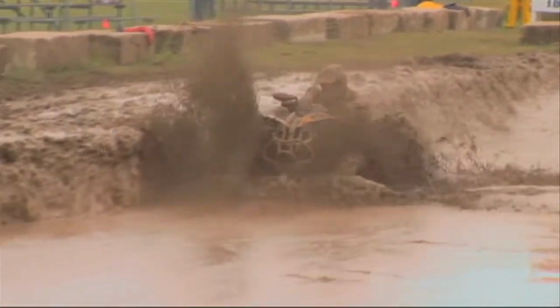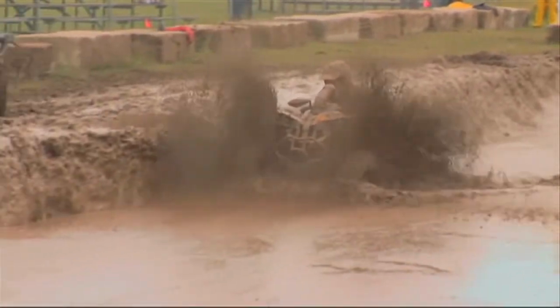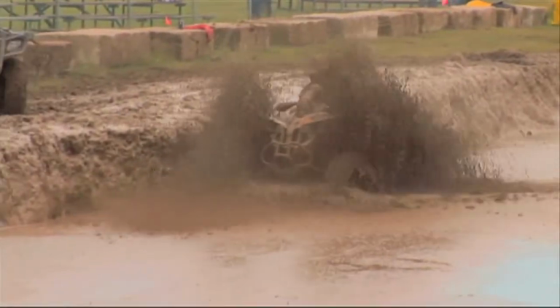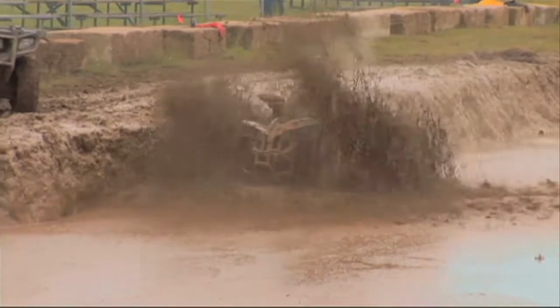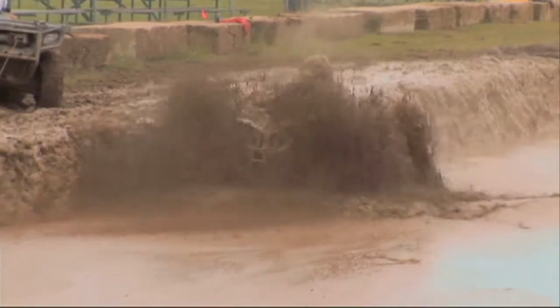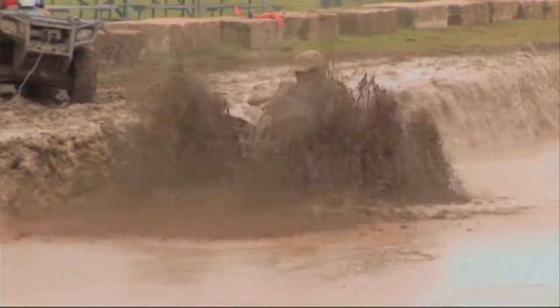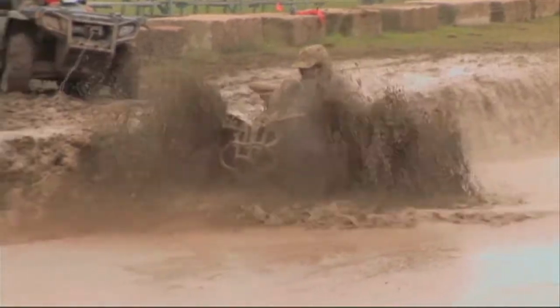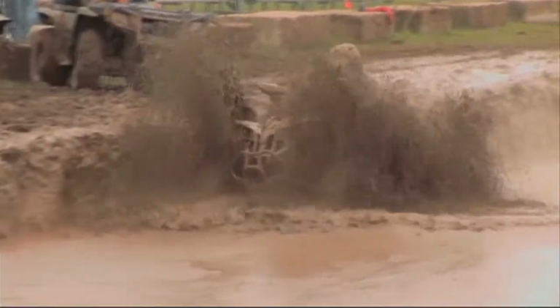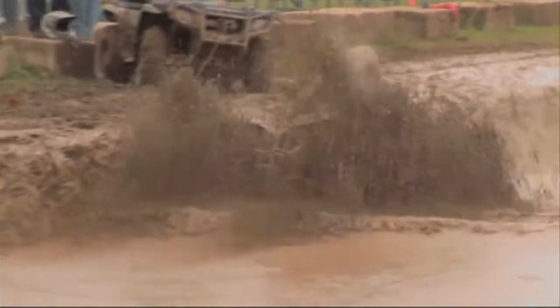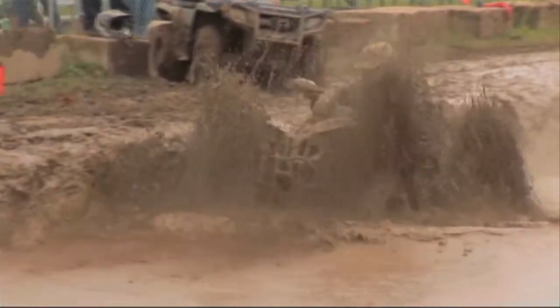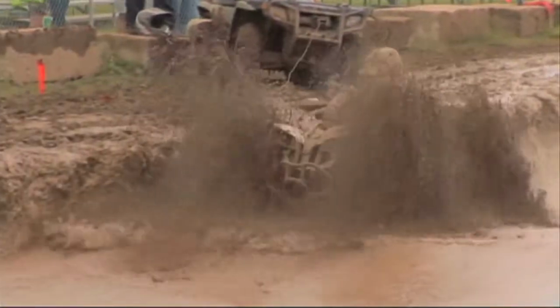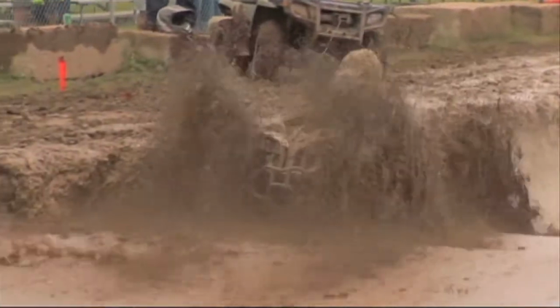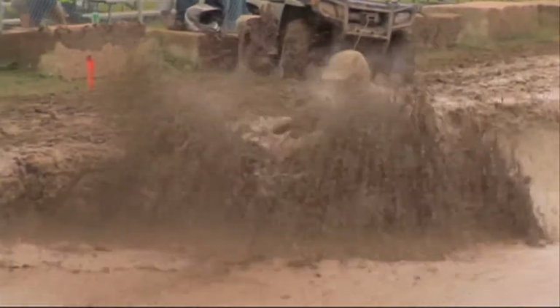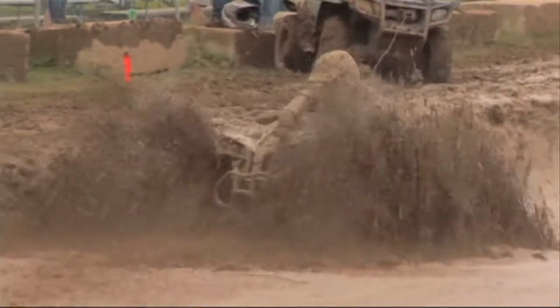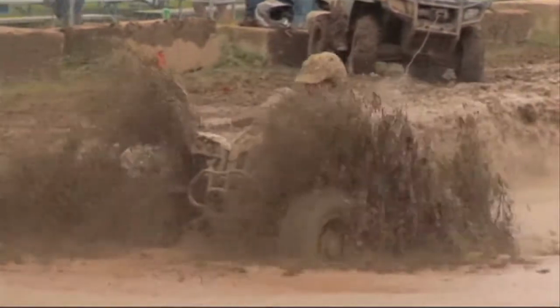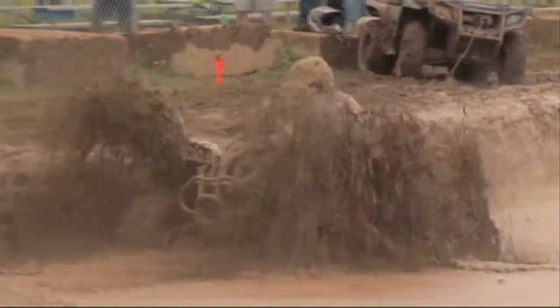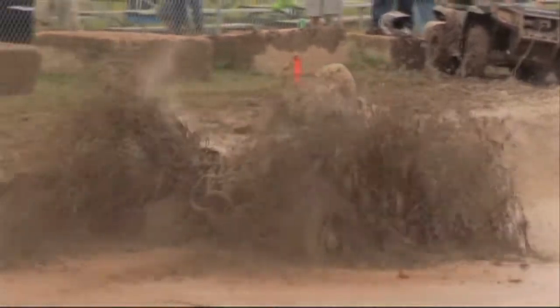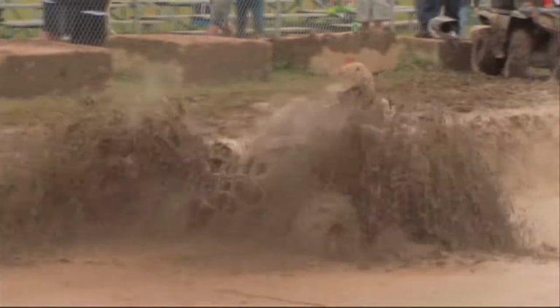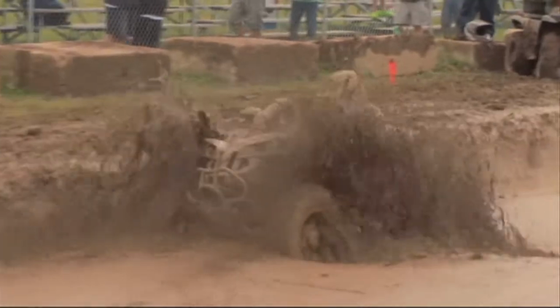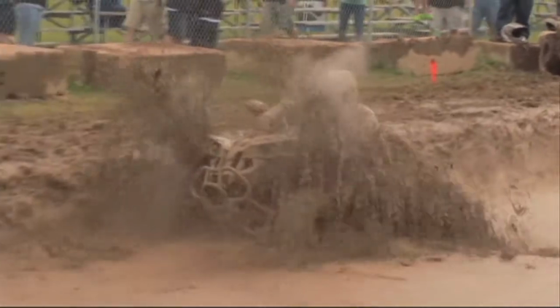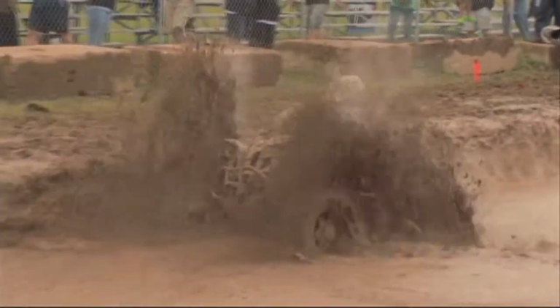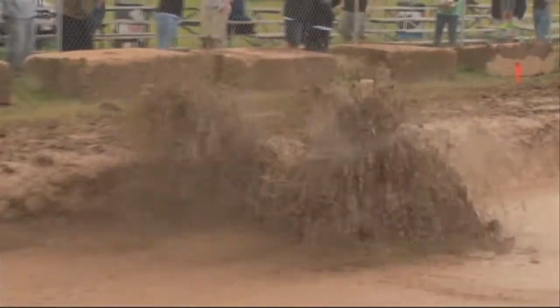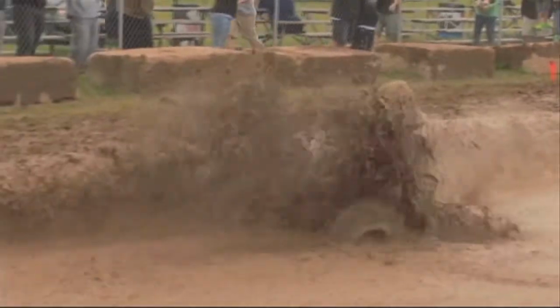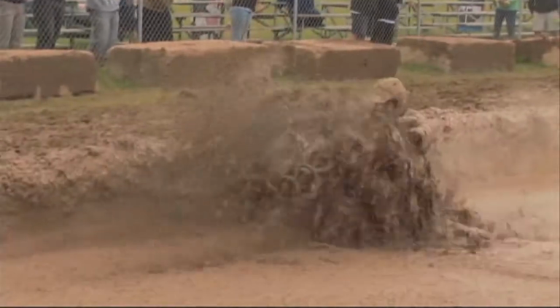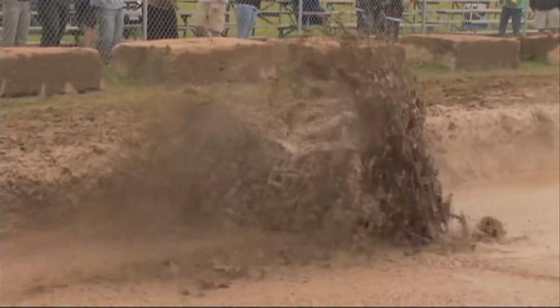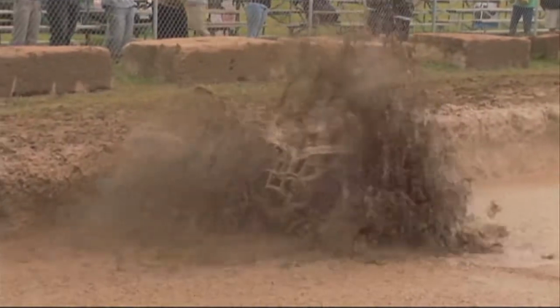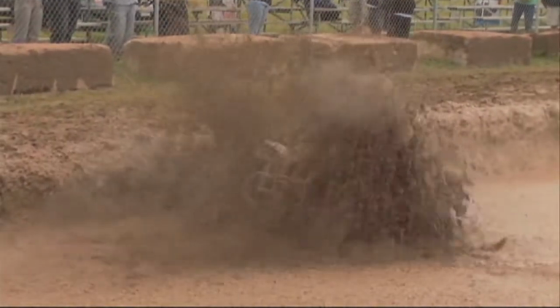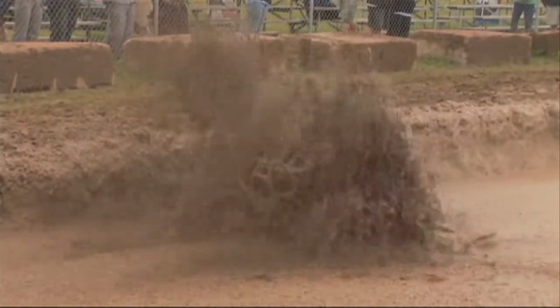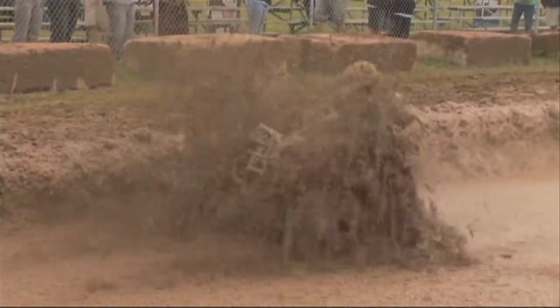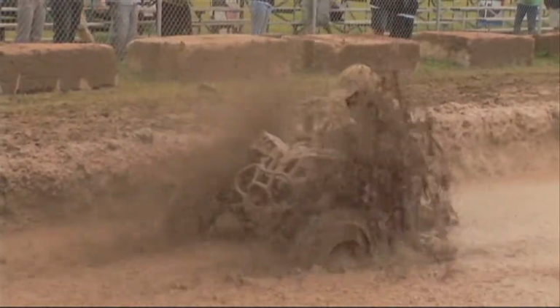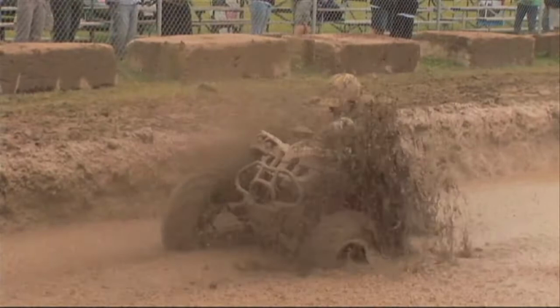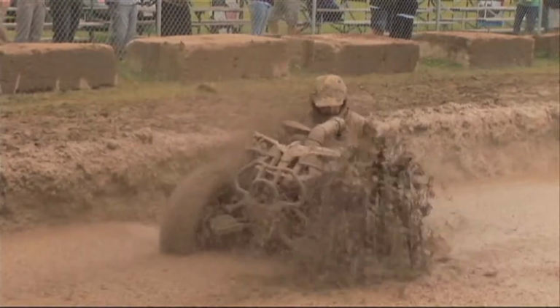There's definitely some tires in there that have a self-cleaning feature to the tread, therefore getting the mud out of the tread quicker — you're getting more traction and getting through your muddy, swampy, whatever kind of terrain you're going through quicker.